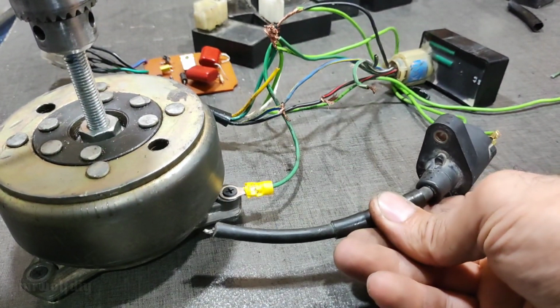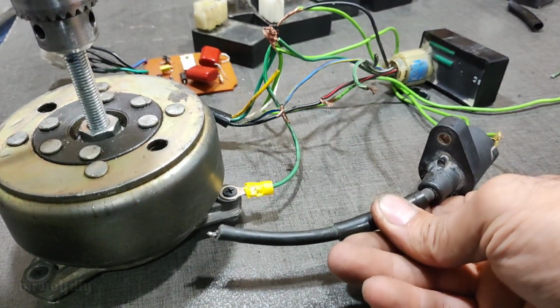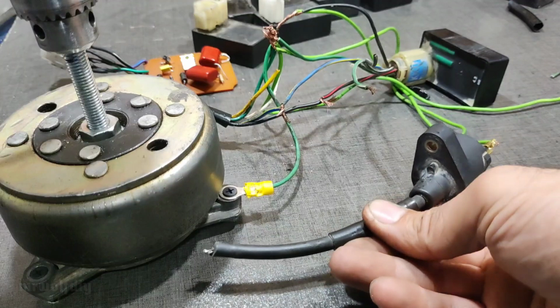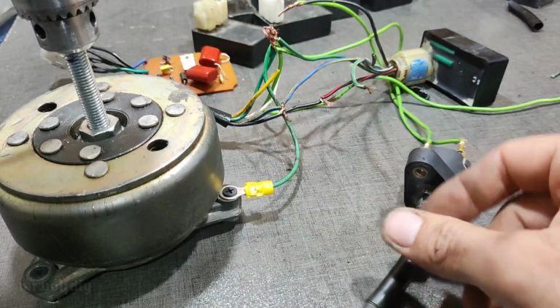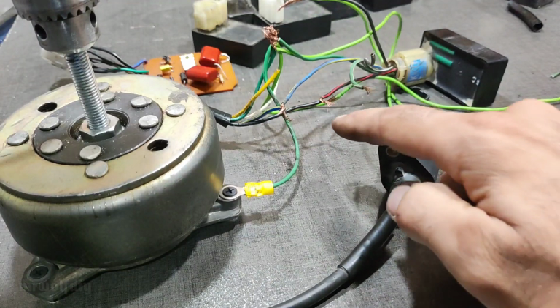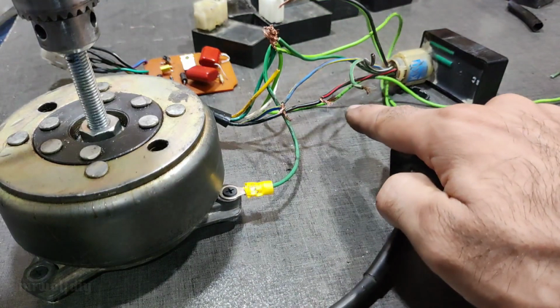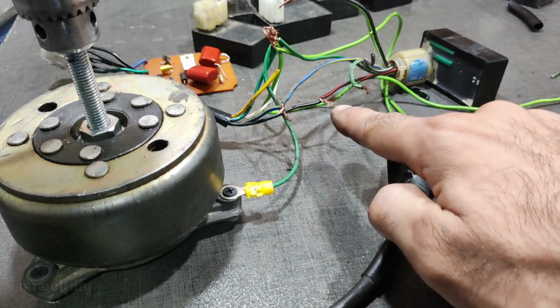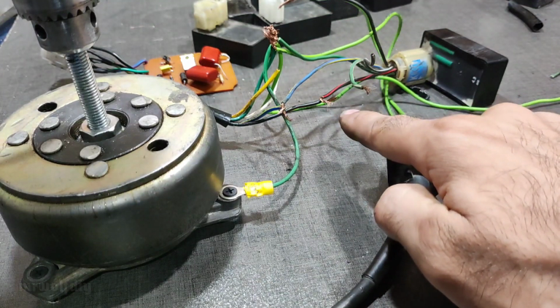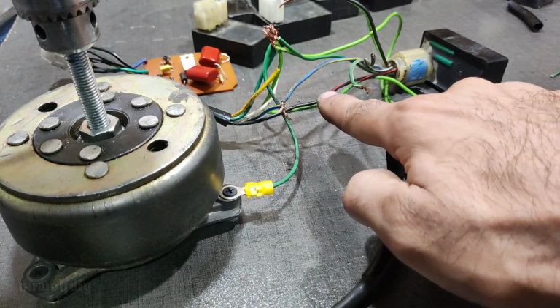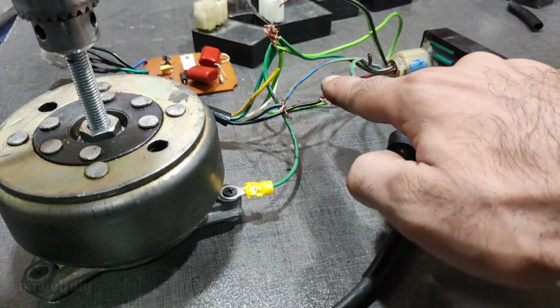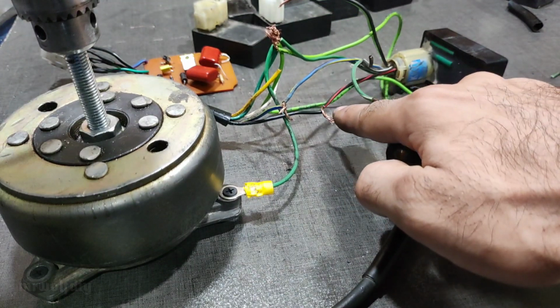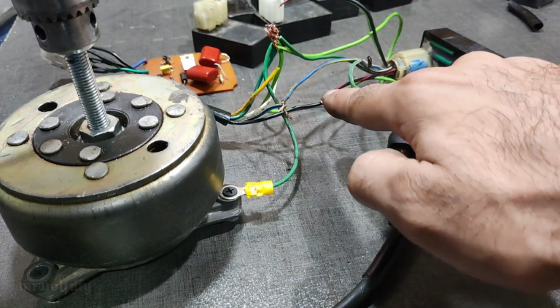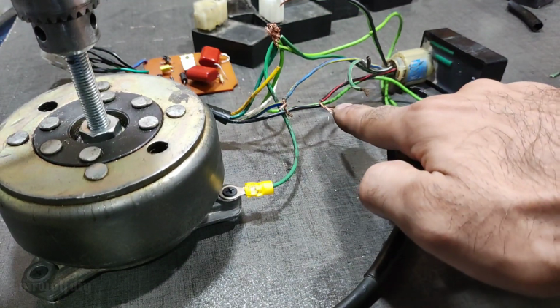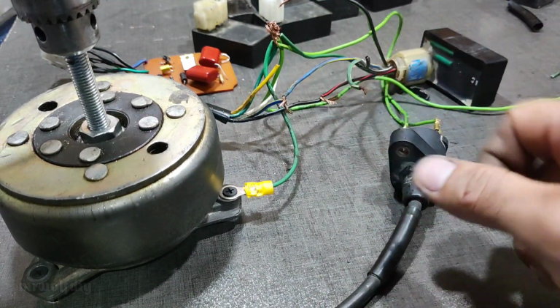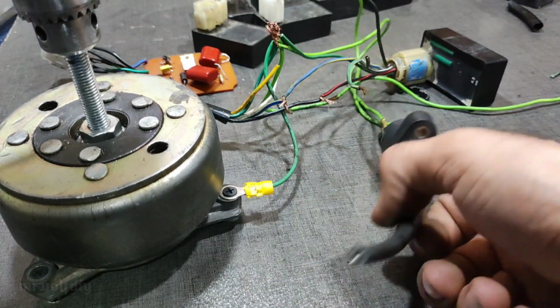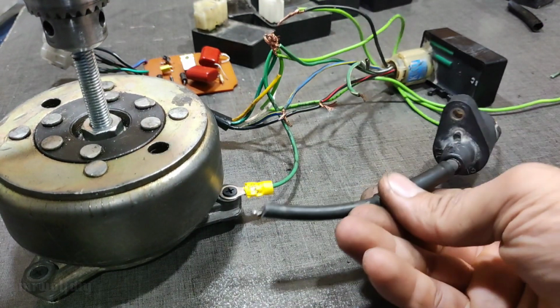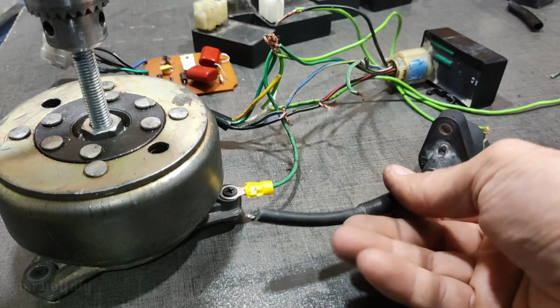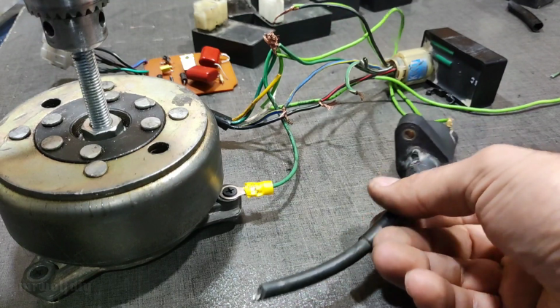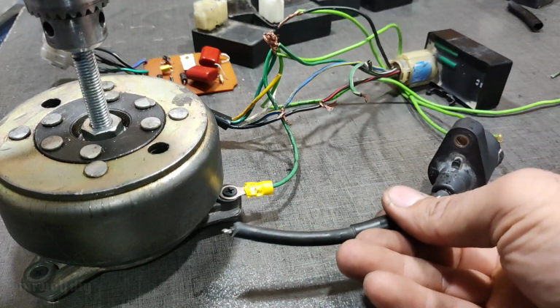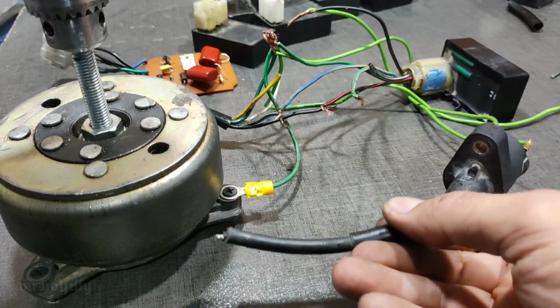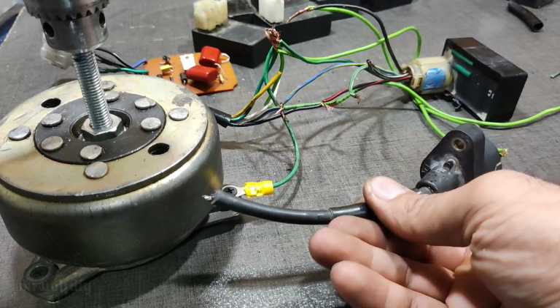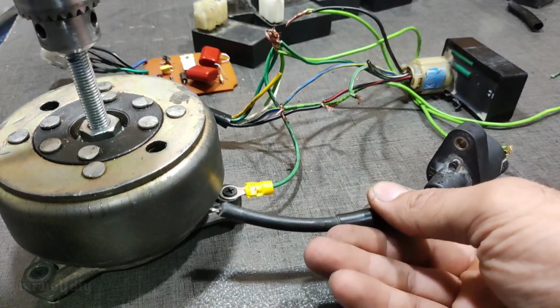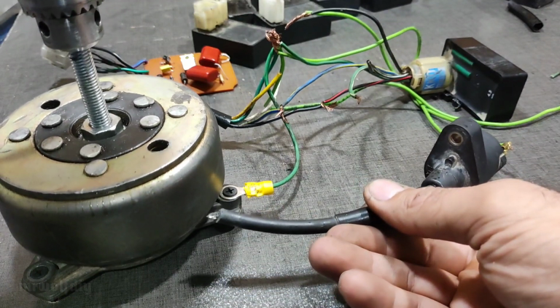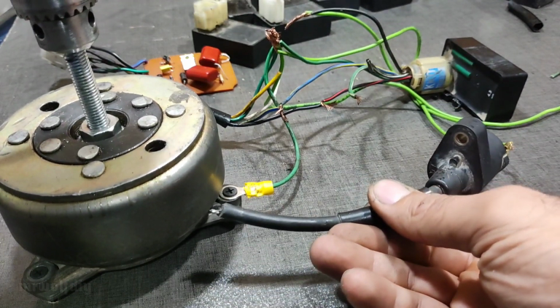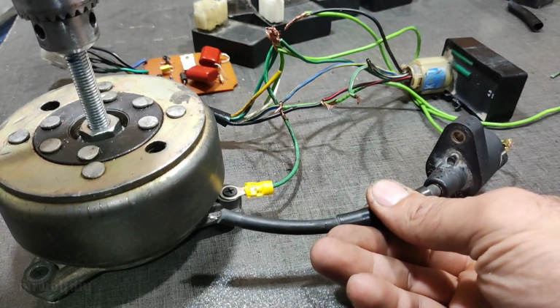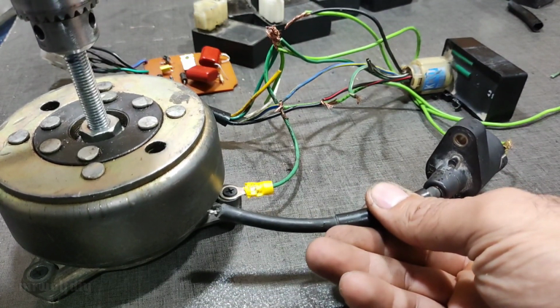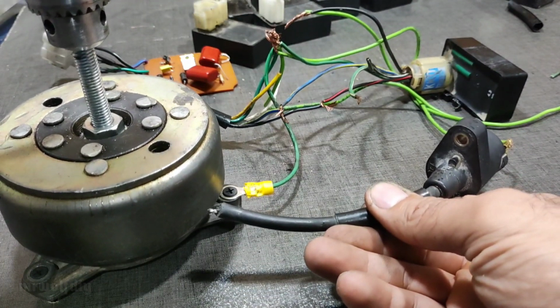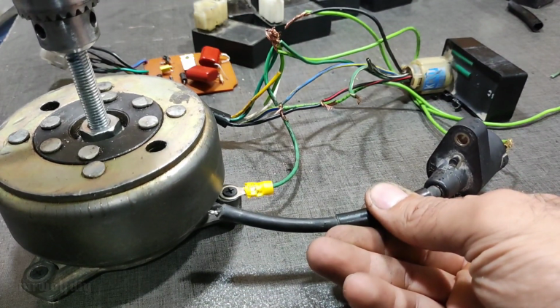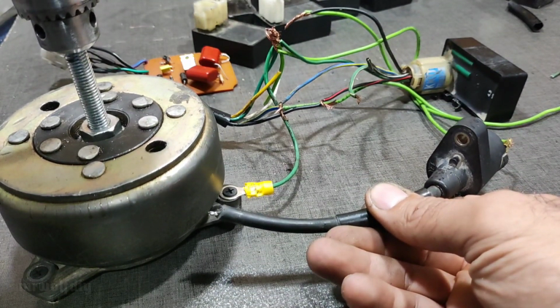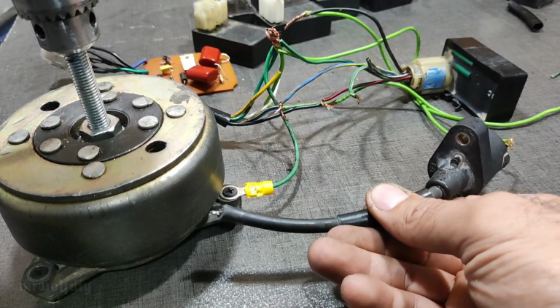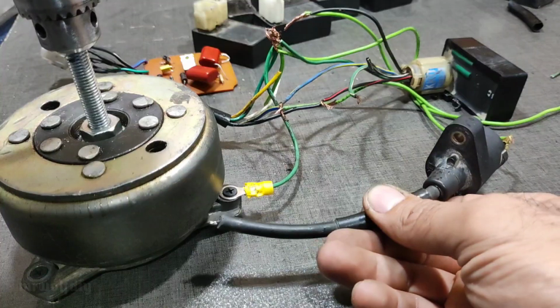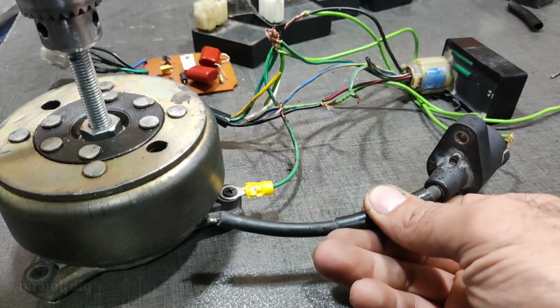You can see the spark — I didn't put a capacitor. You can see this CDI unit produces a very, very, very ultra strong spark.